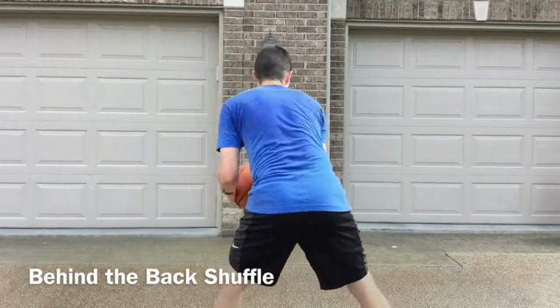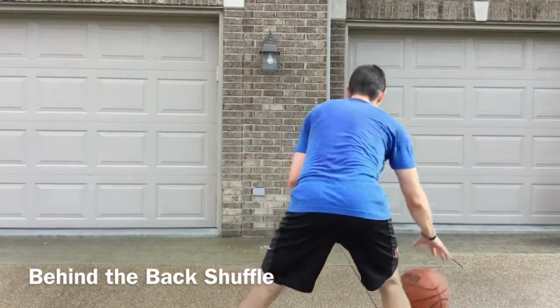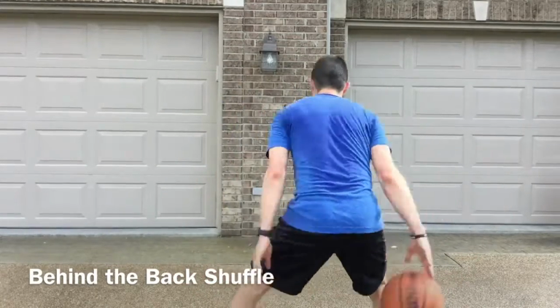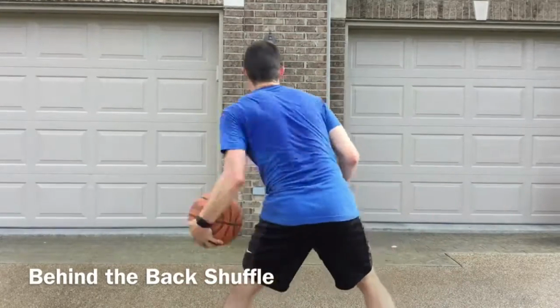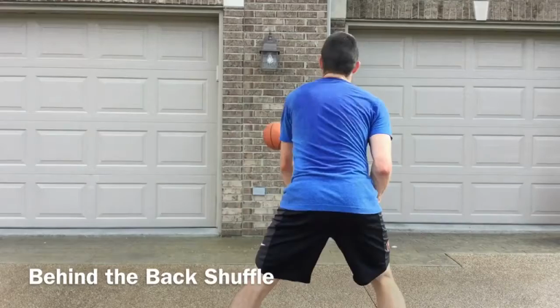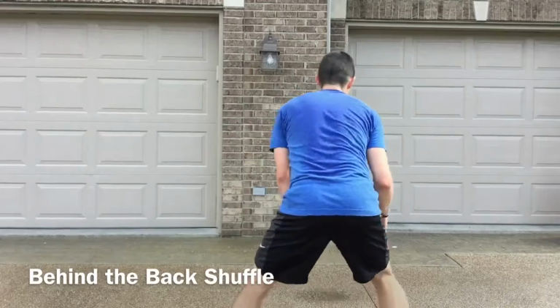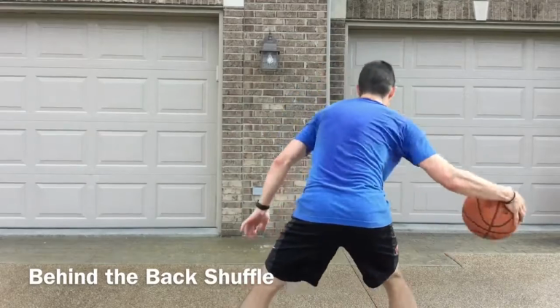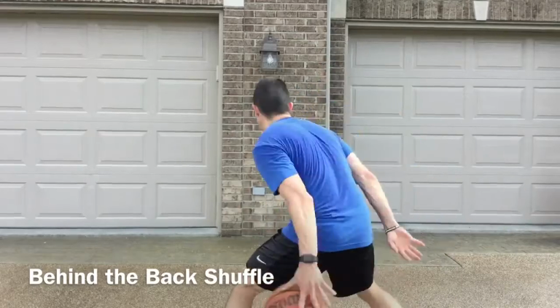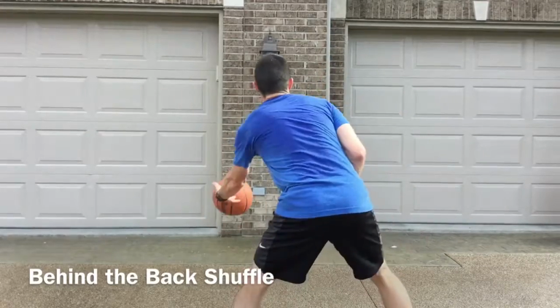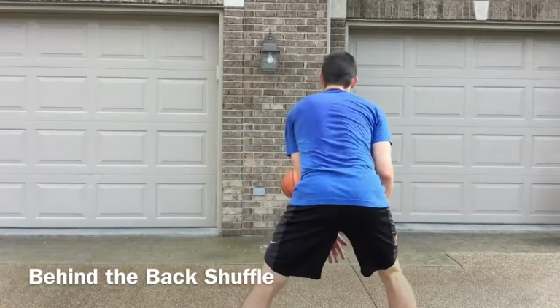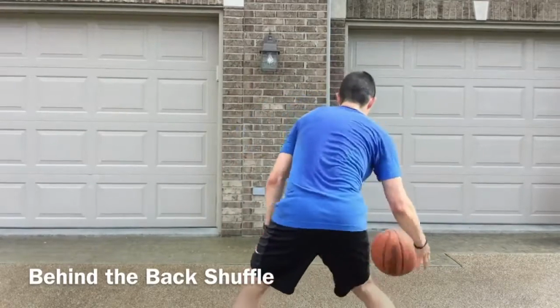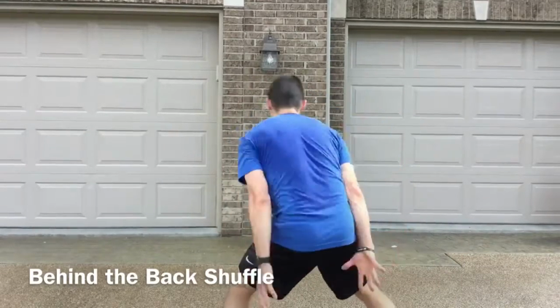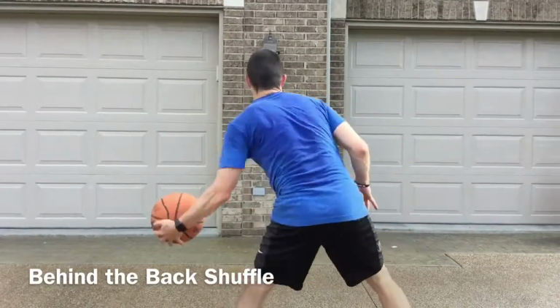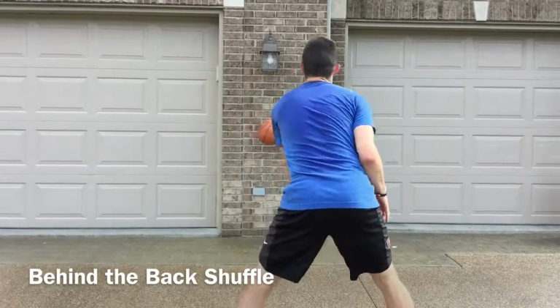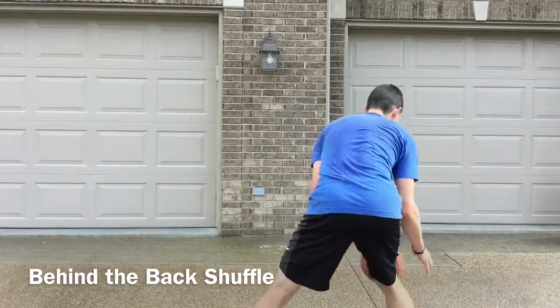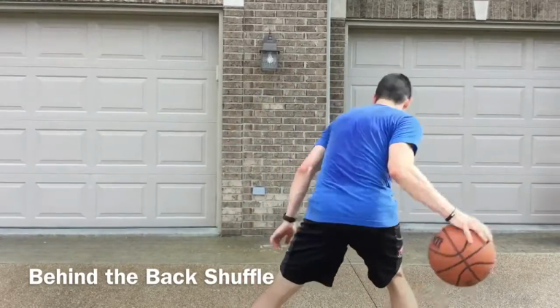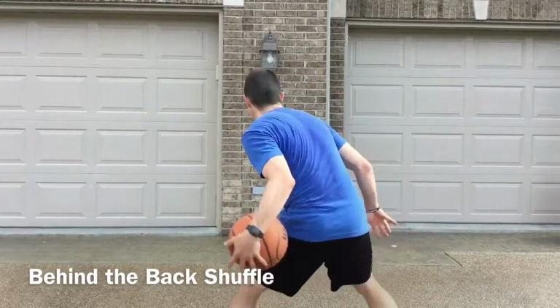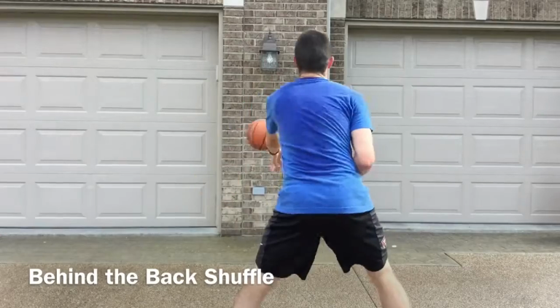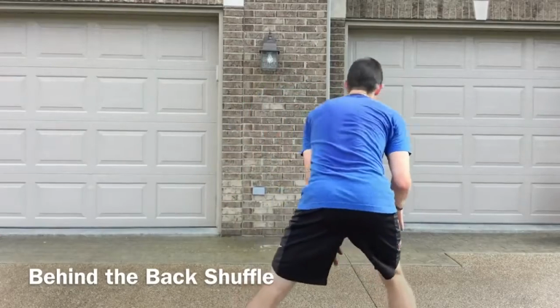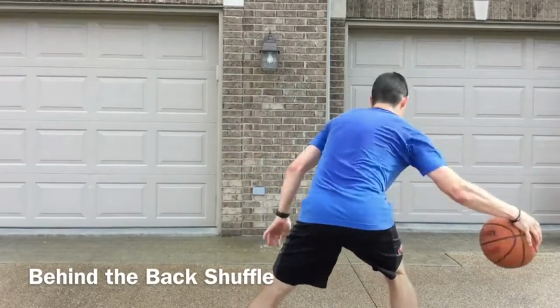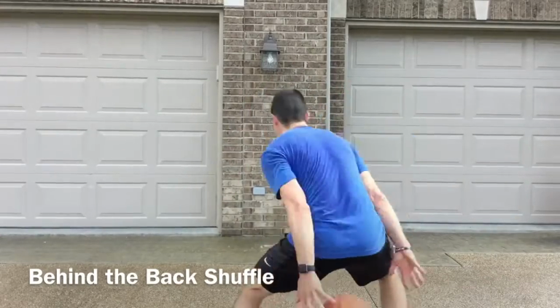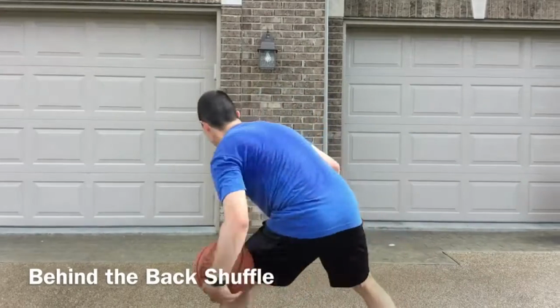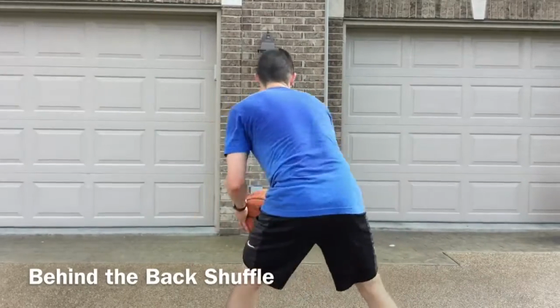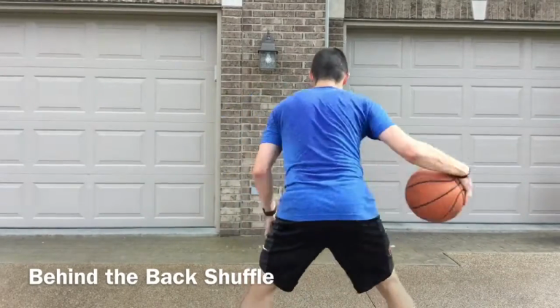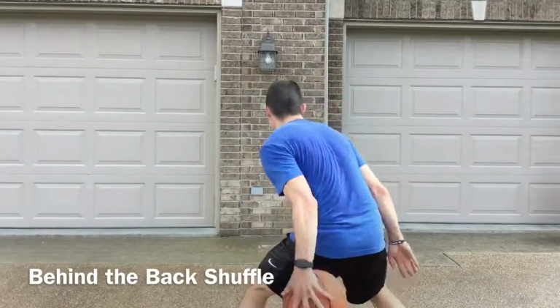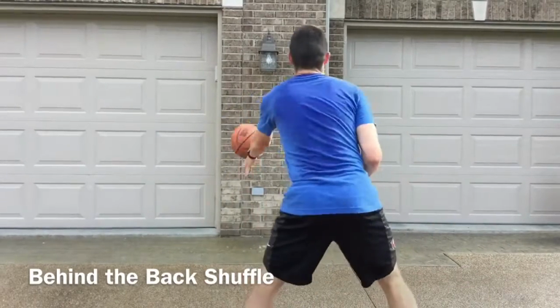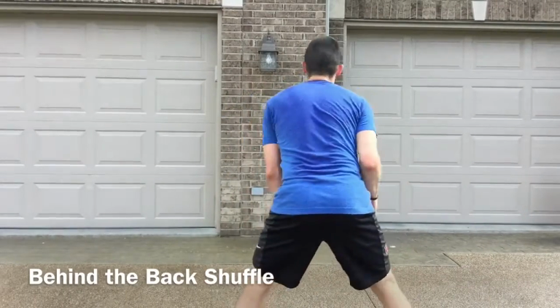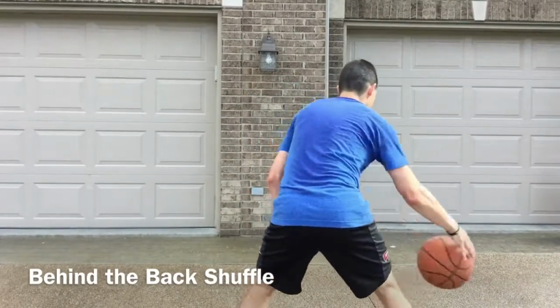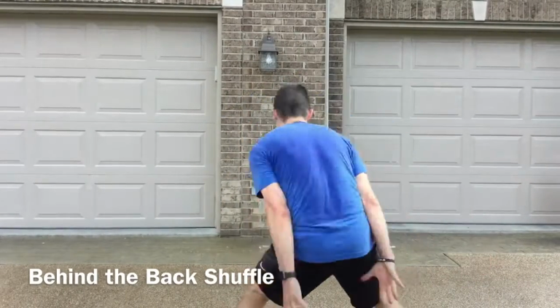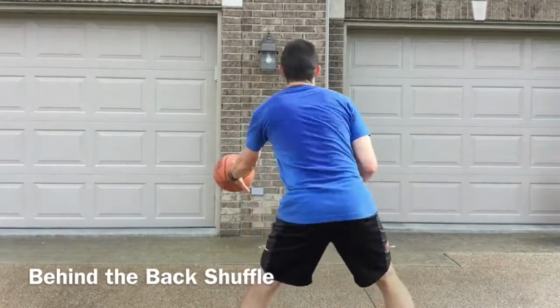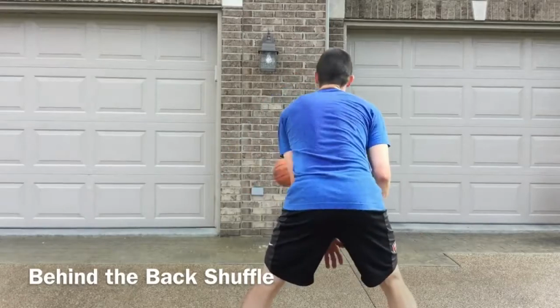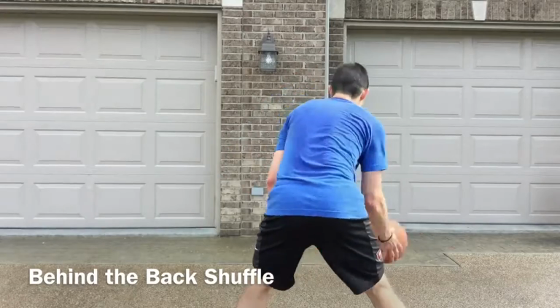You may find that this drill is easier going one way than the other. Once you're done with that side, now we'll go from our right to our left hand behind the back into a left hand shuffle pass. If you make a mistake just get right back at it.